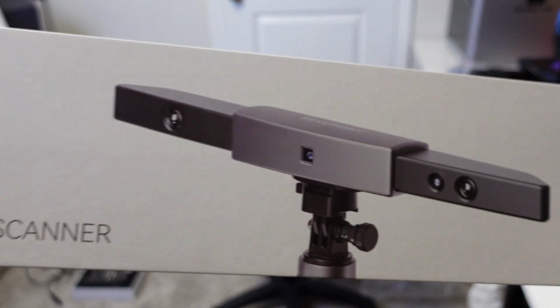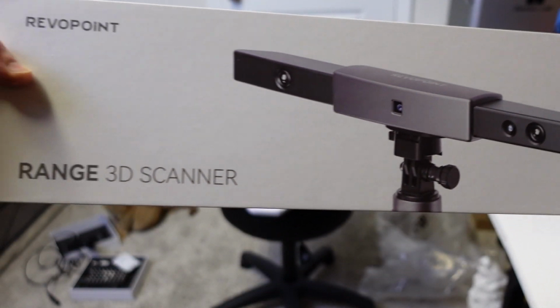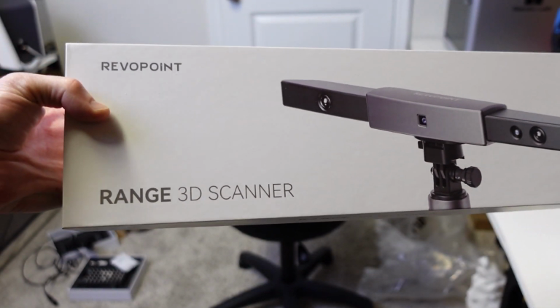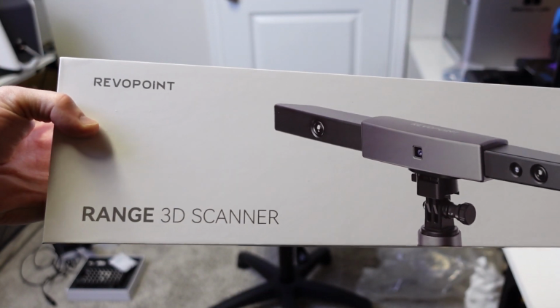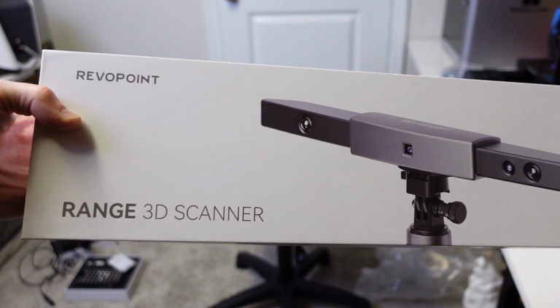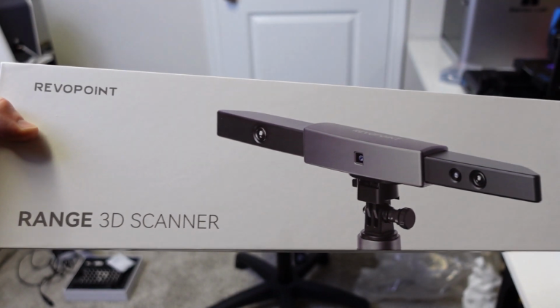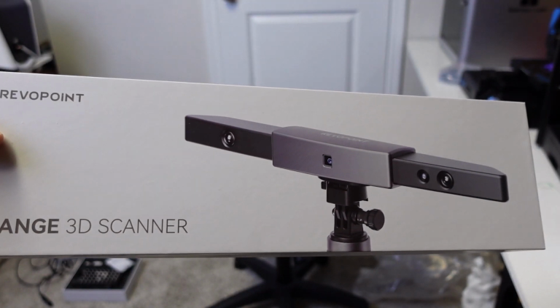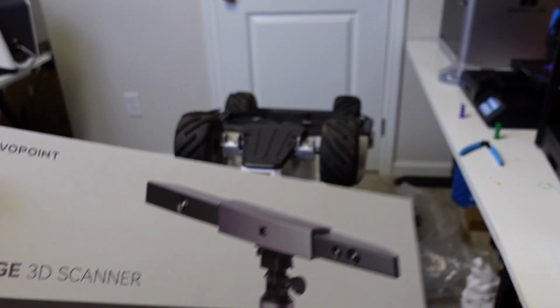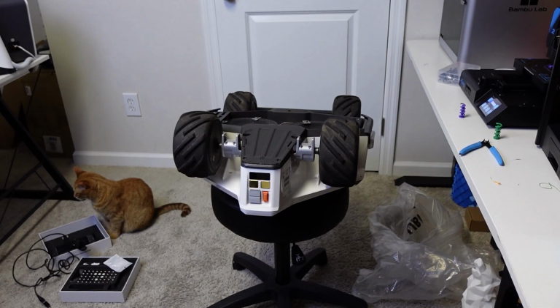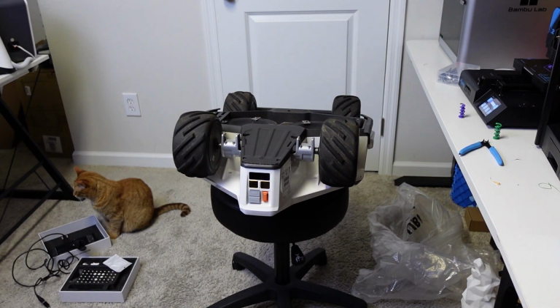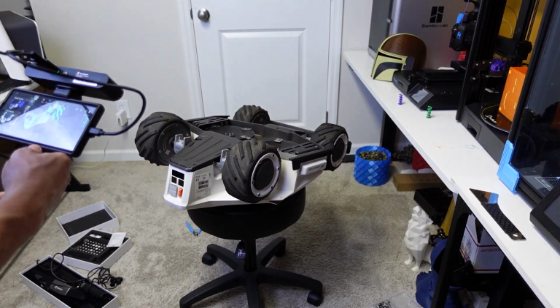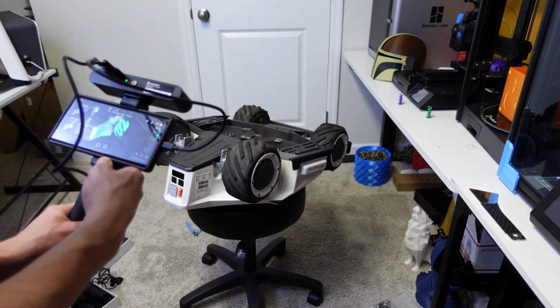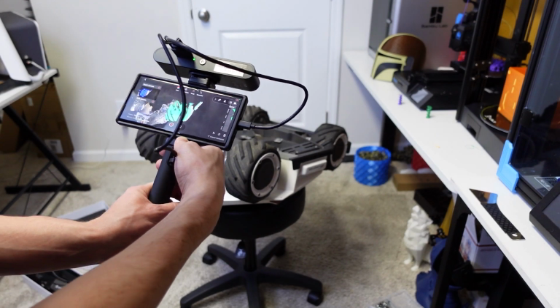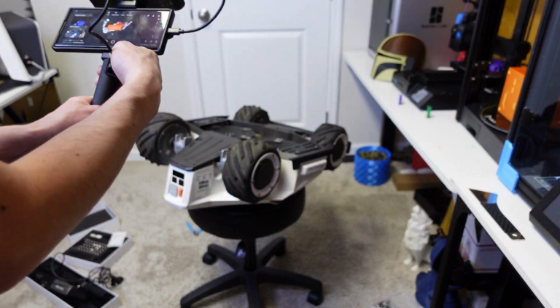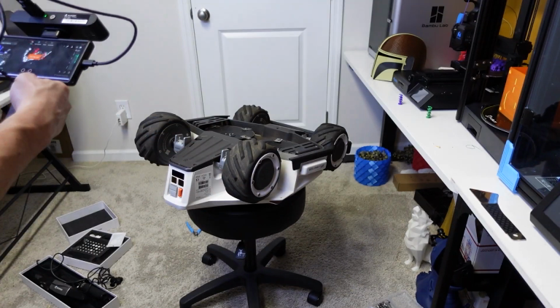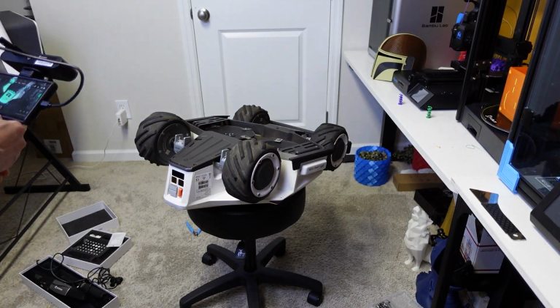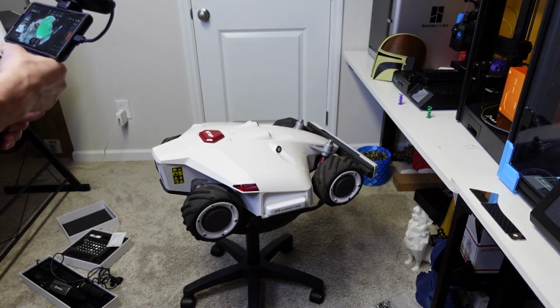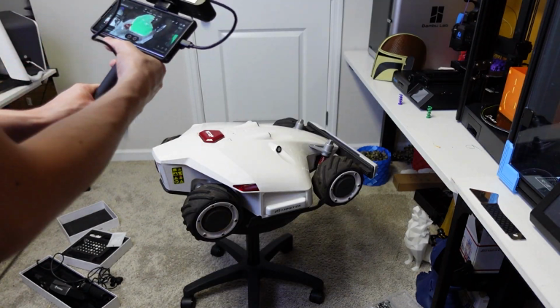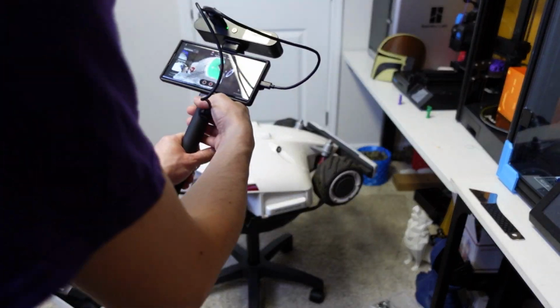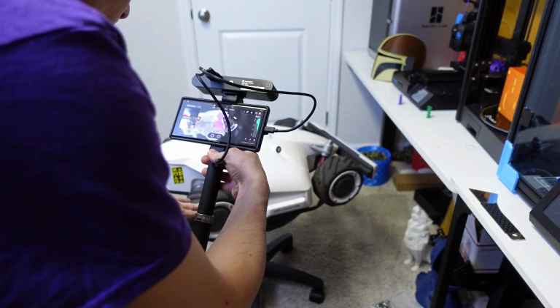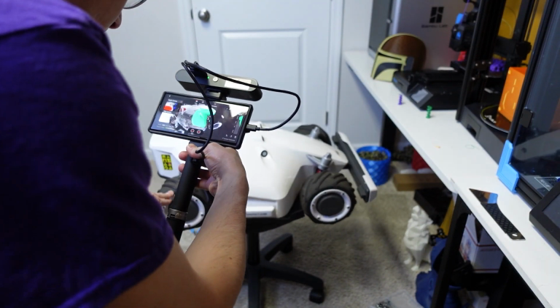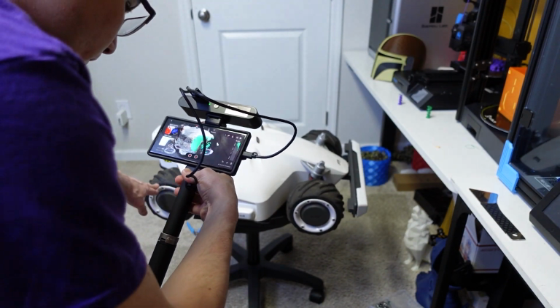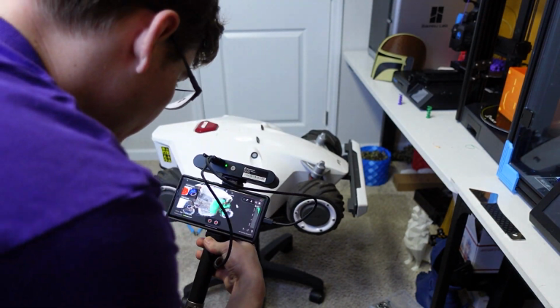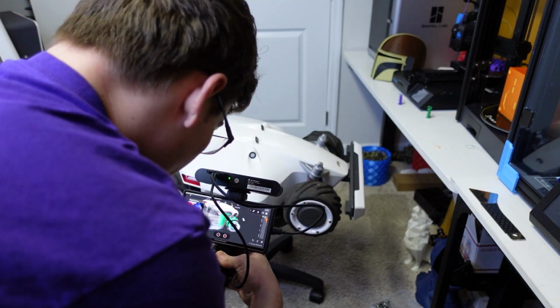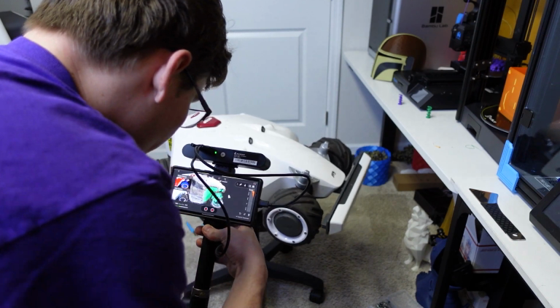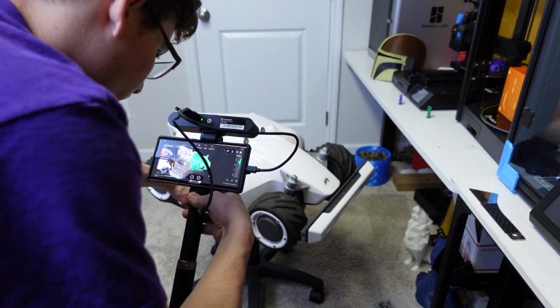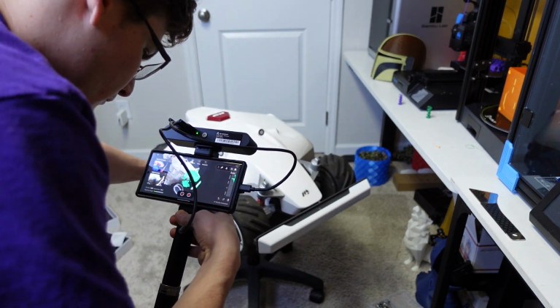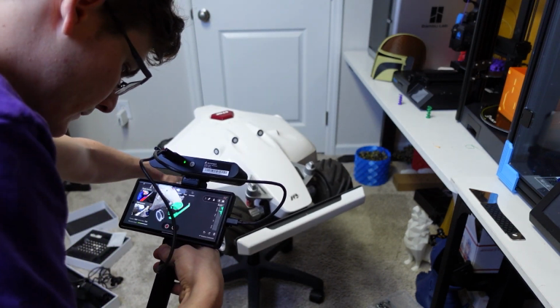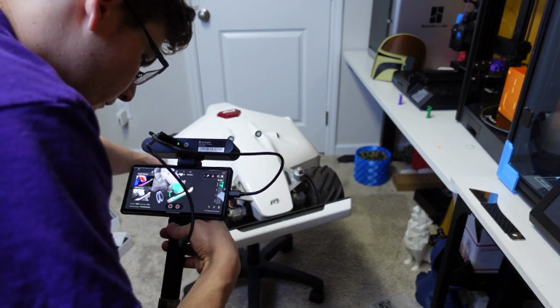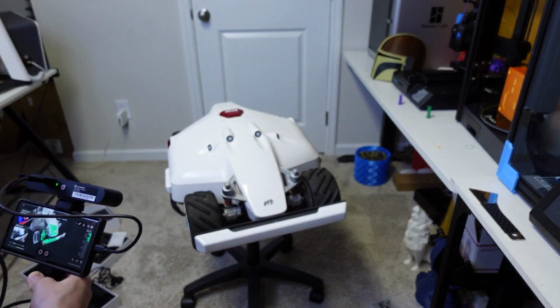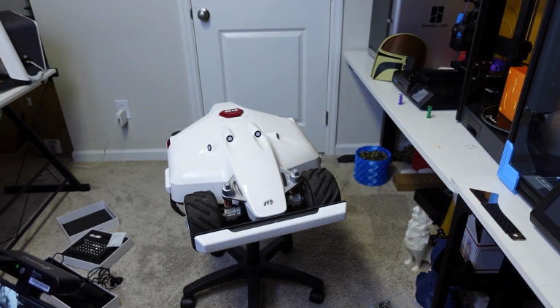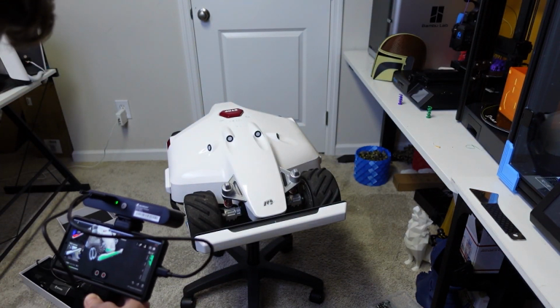What you see here is my Revopoint Range 3D scanner. Originally I was planning to use this scanner, but last minute I decided to swap over to the Pop 2 because the Pop 2 provides a little bit more accuracy, whereas the Range is typically used for larger objects.